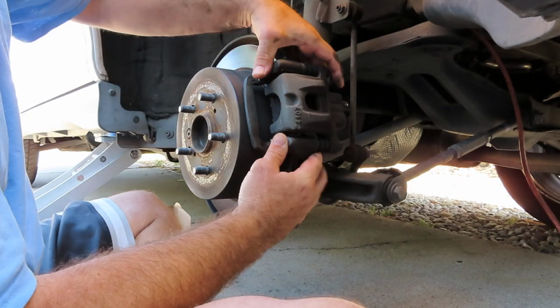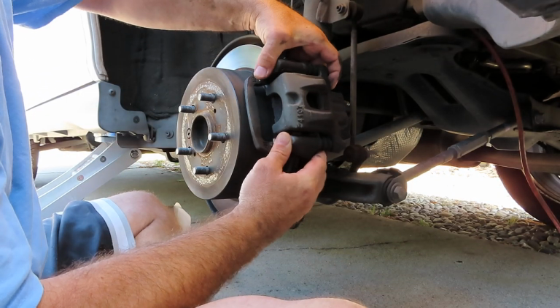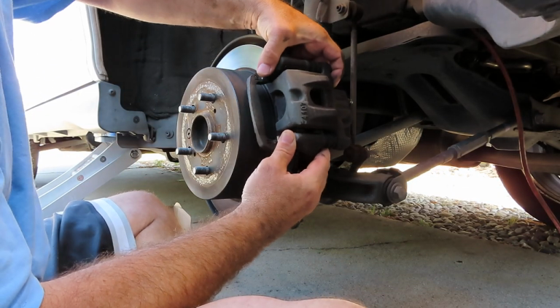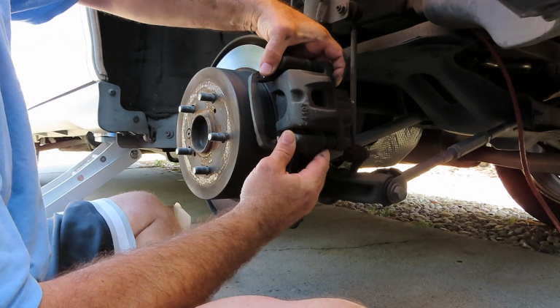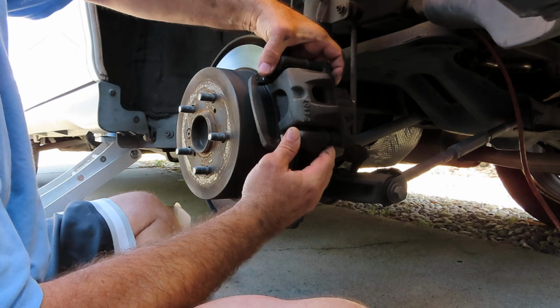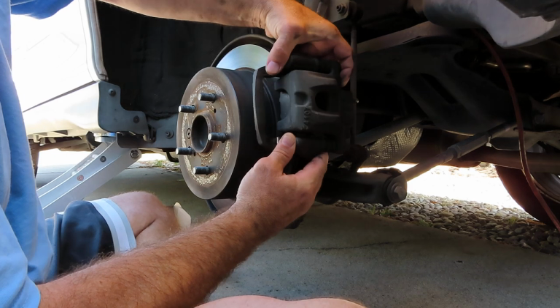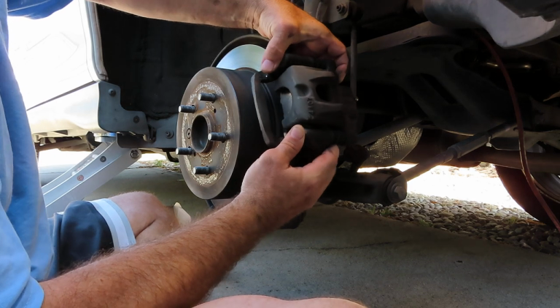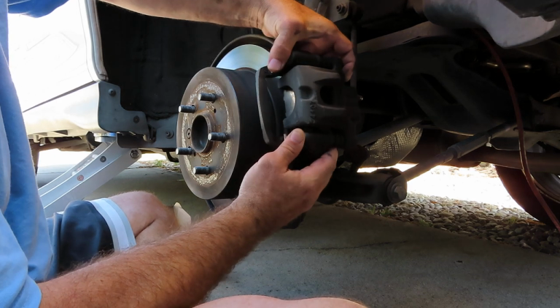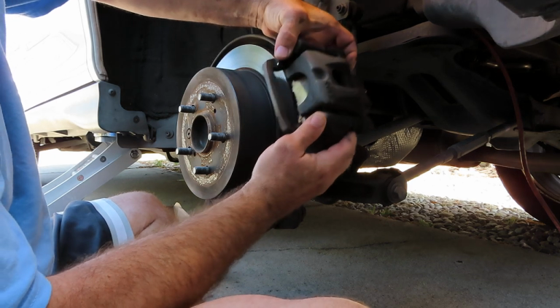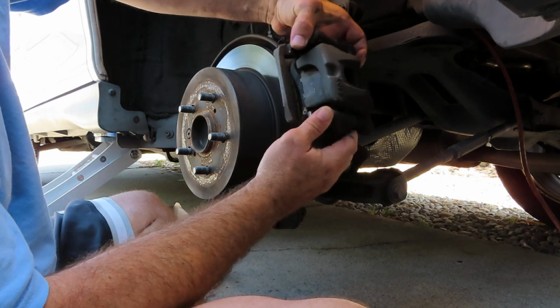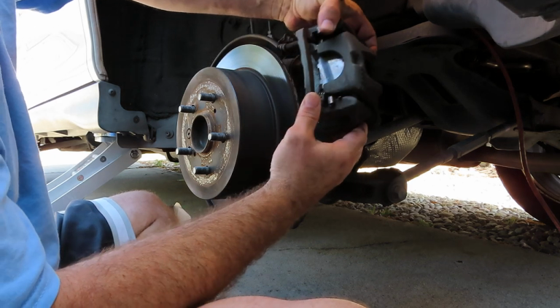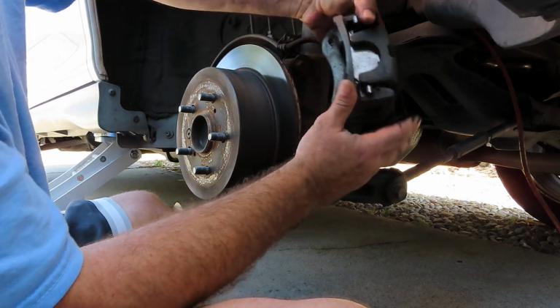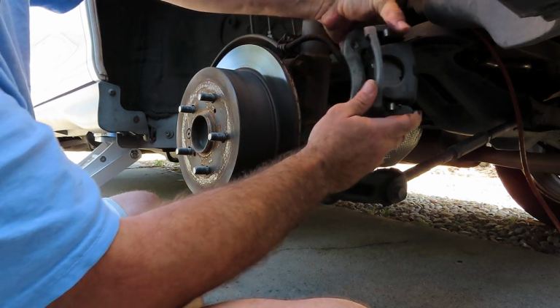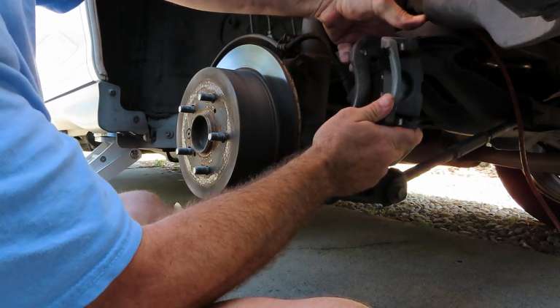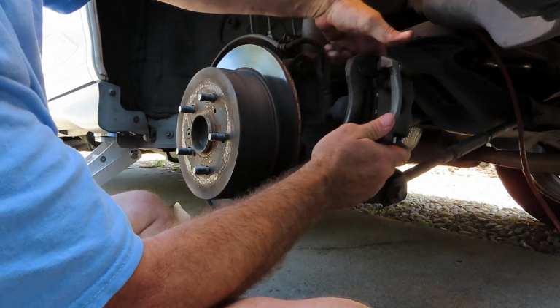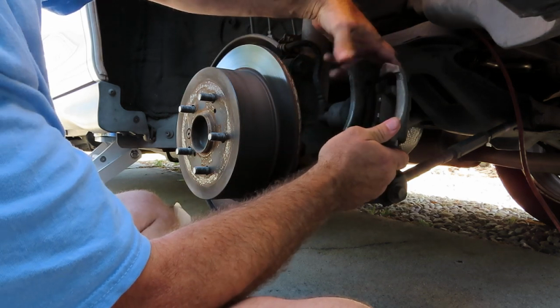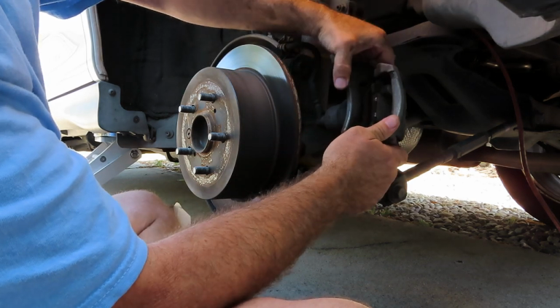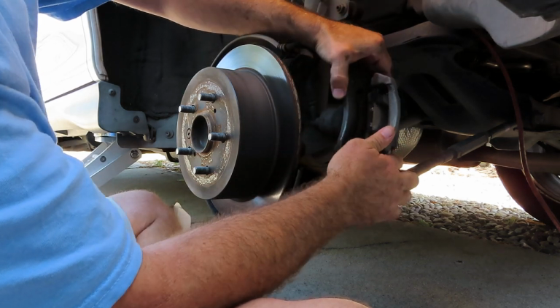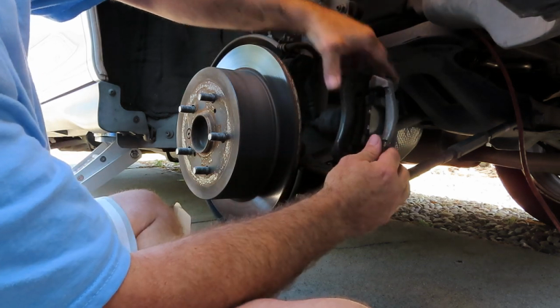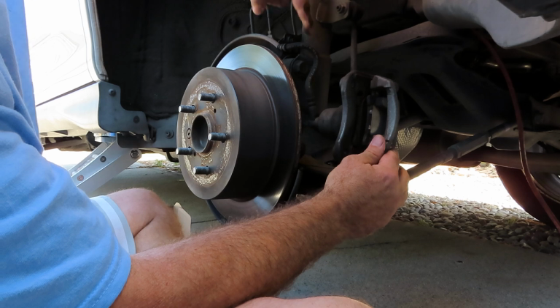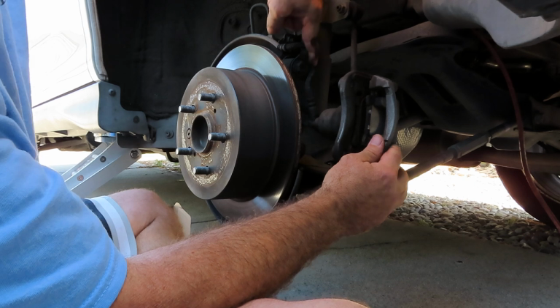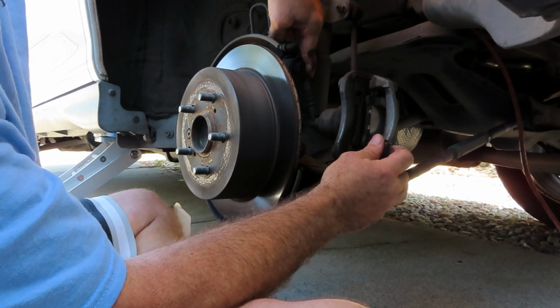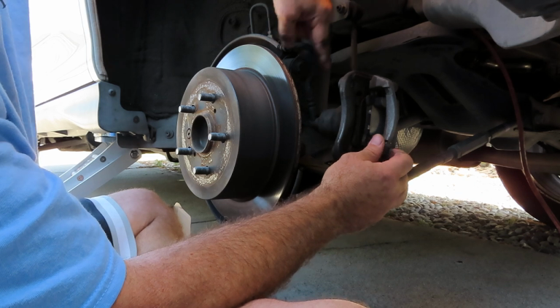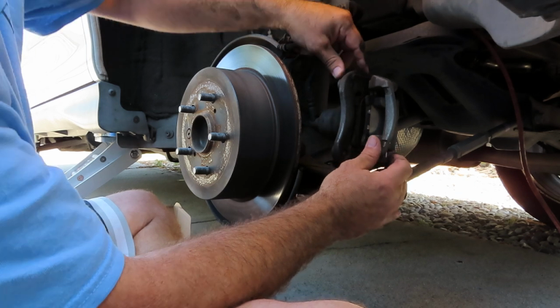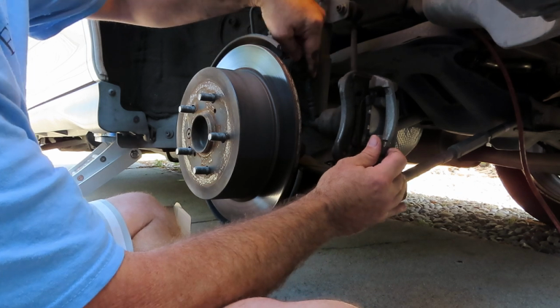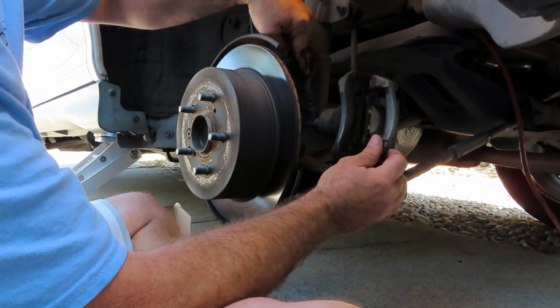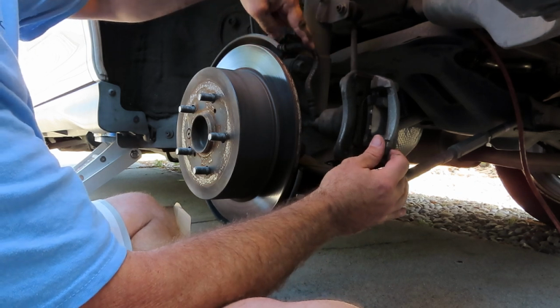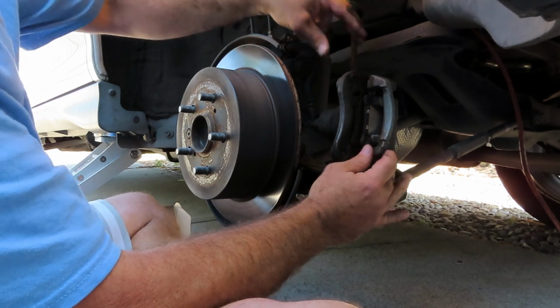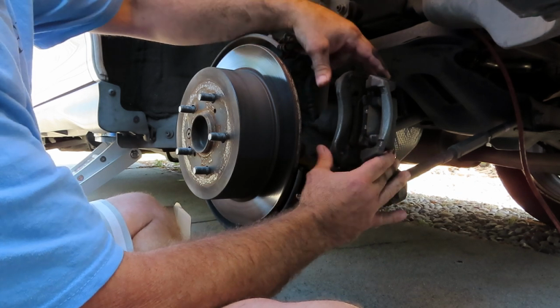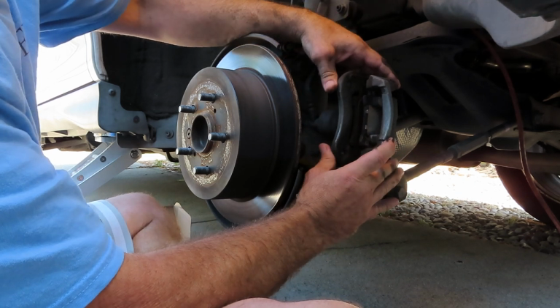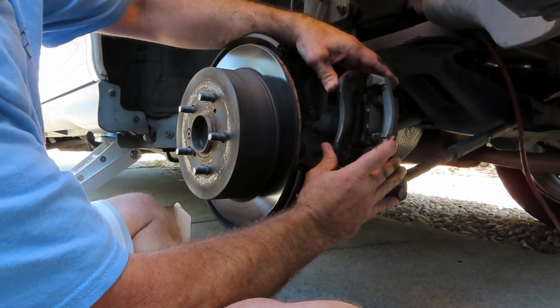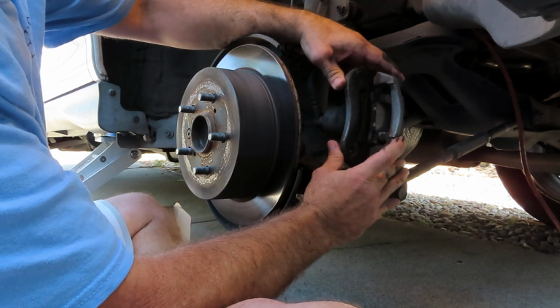Now the caliper should come off fairly easily. Make sure you have it supported — it's not dangling from the brake cable here. You don't want to damage that.